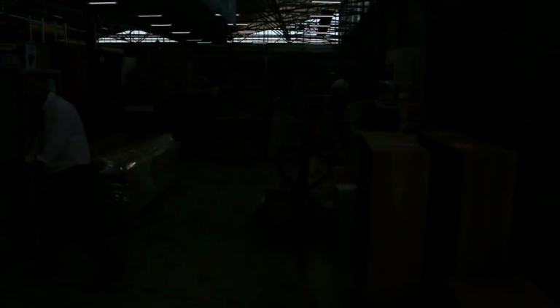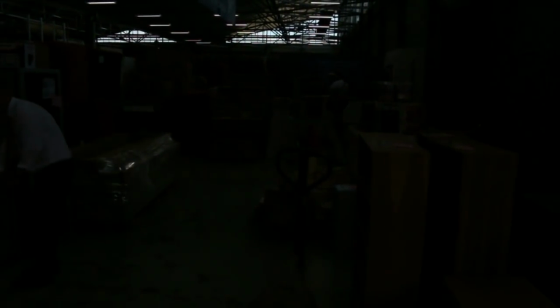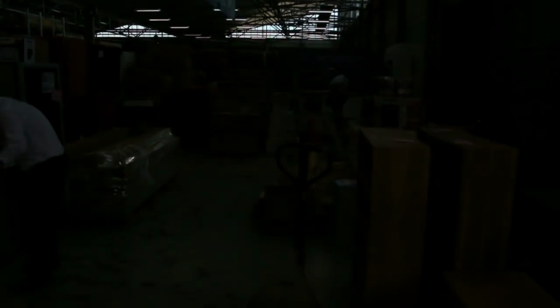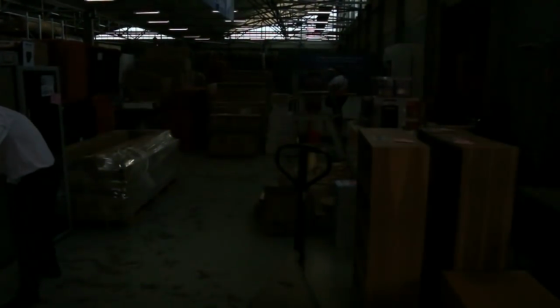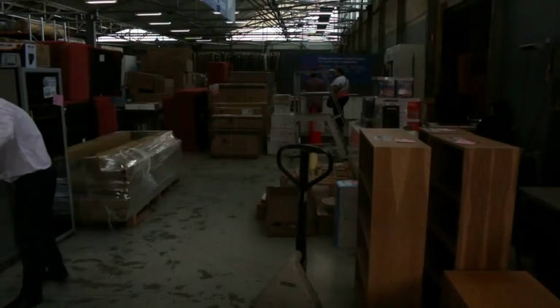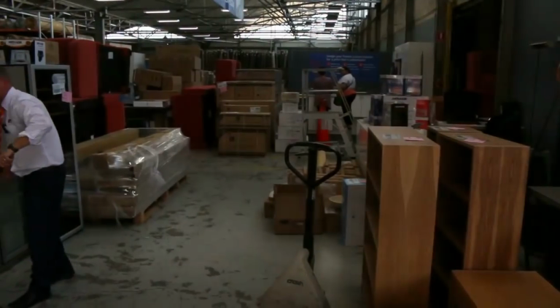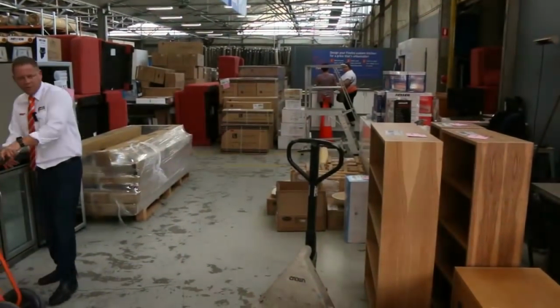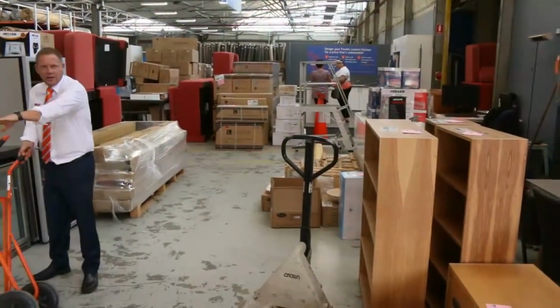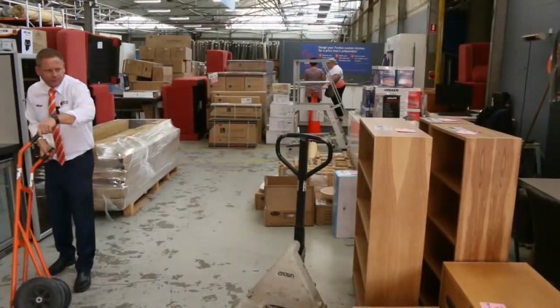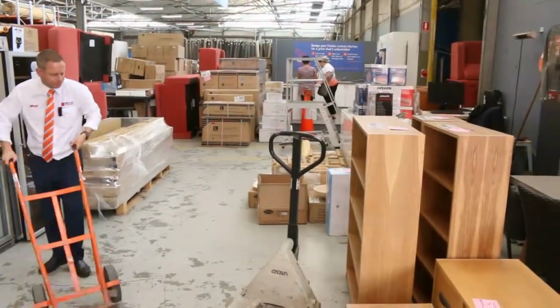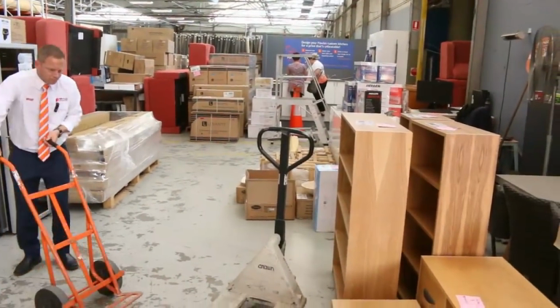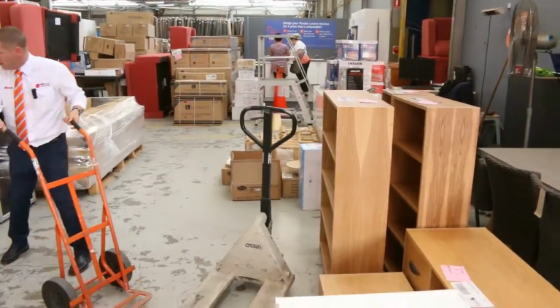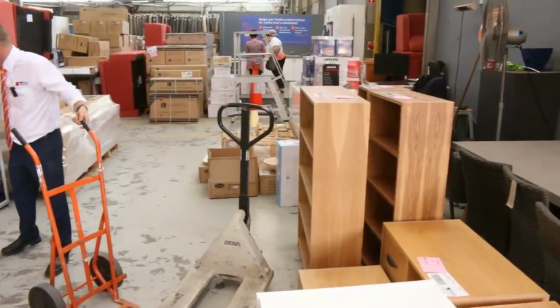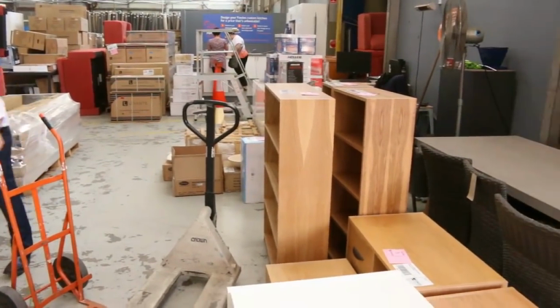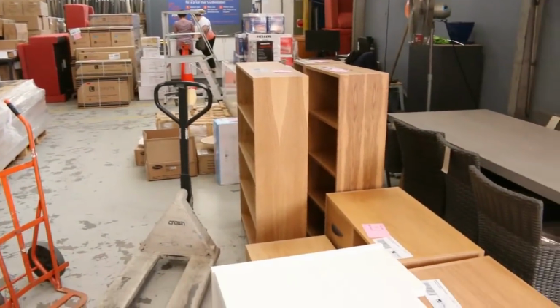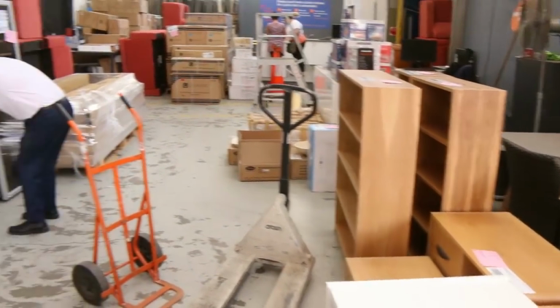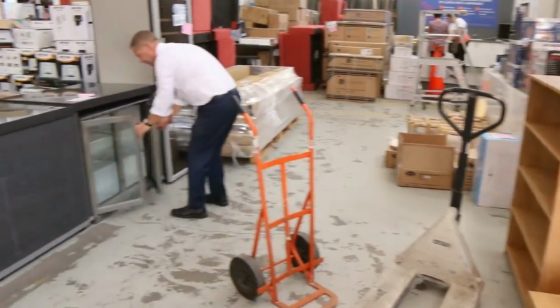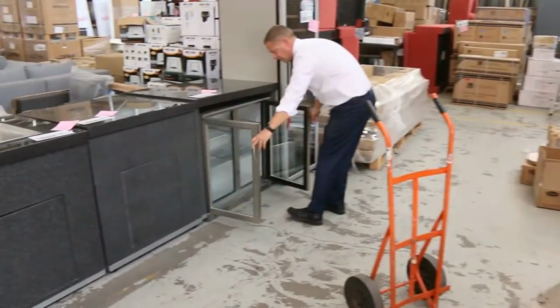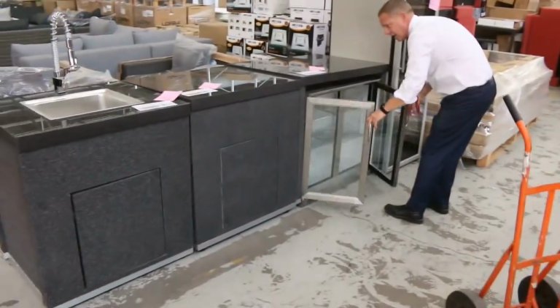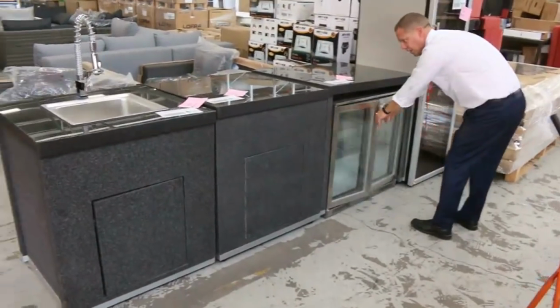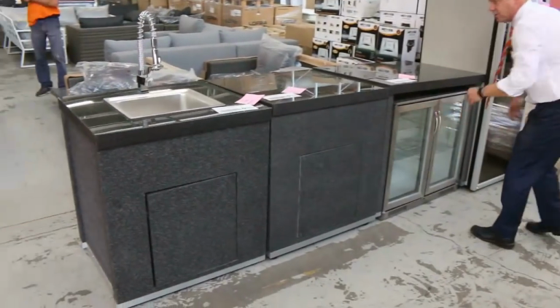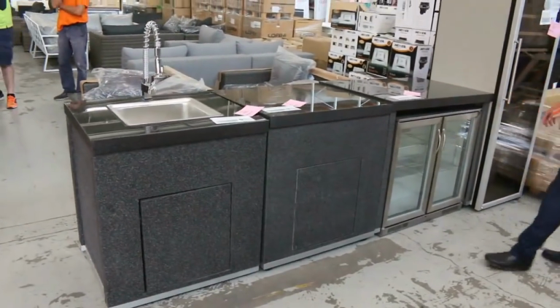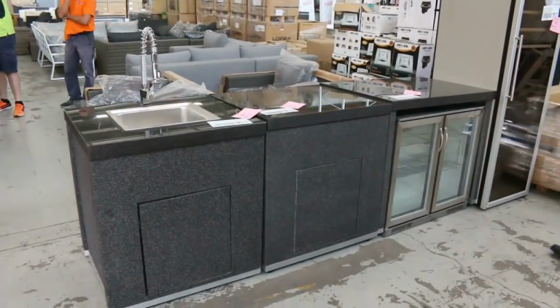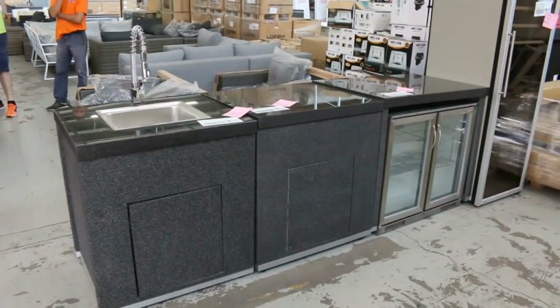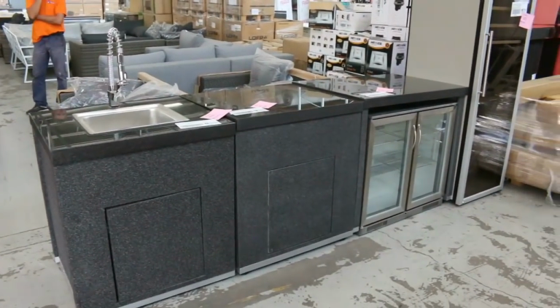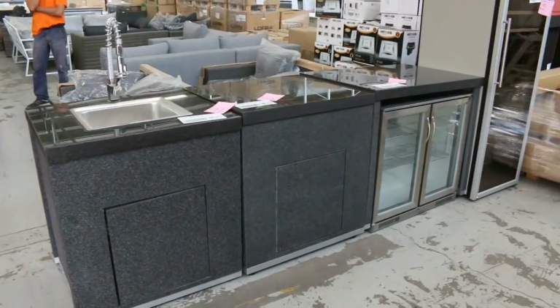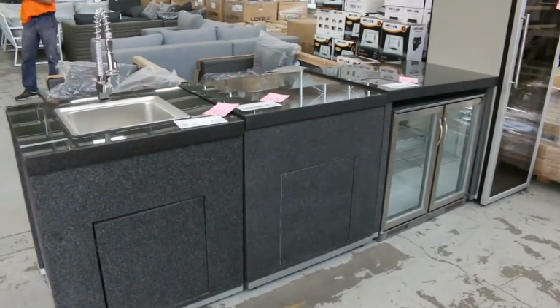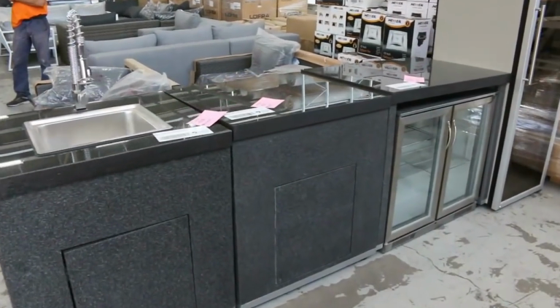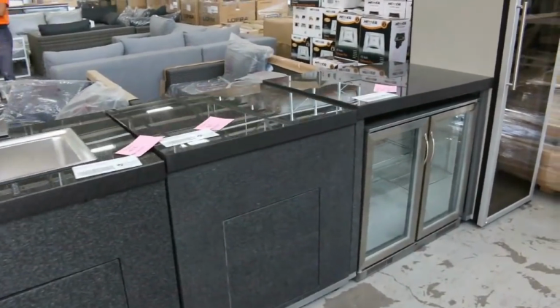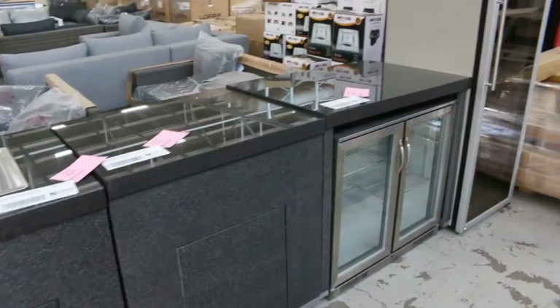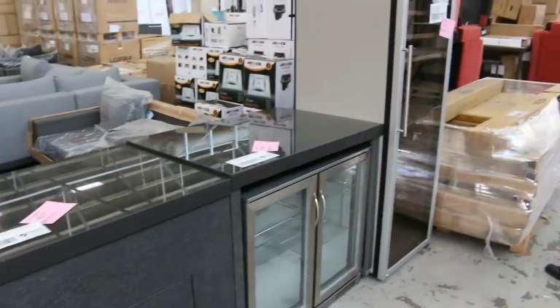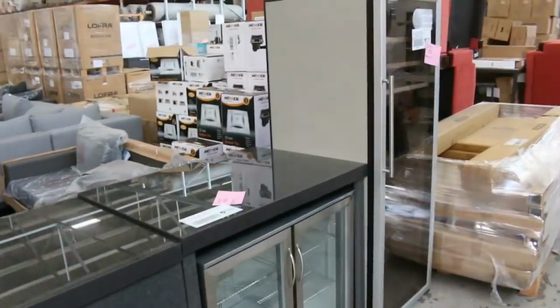We've got massive deliveries — outdoor furniture and beautiful outdoor kitchen stuff as well. We've got sensational outdoor kitchens, fridges, sinks, and a beautiful wine fridge there.